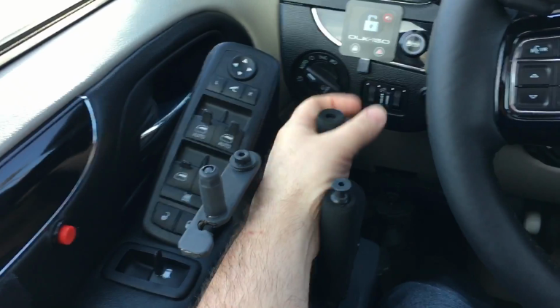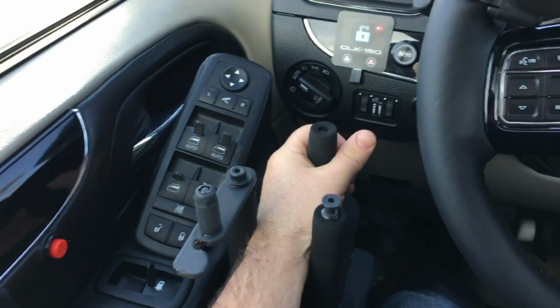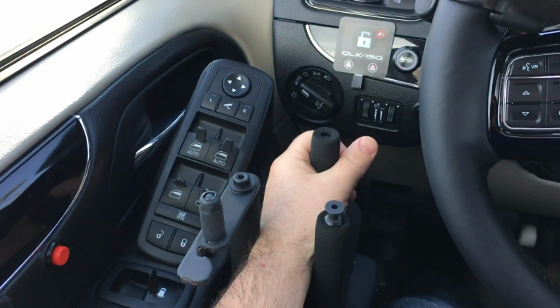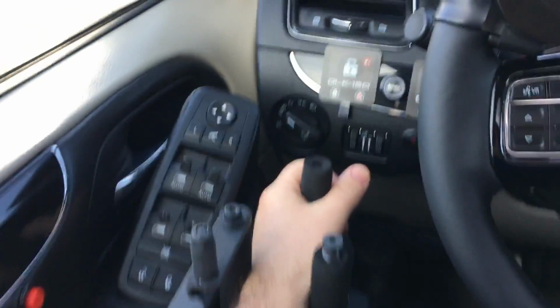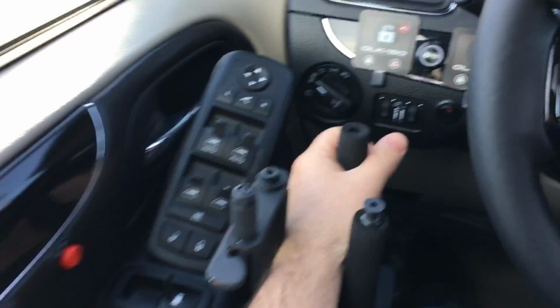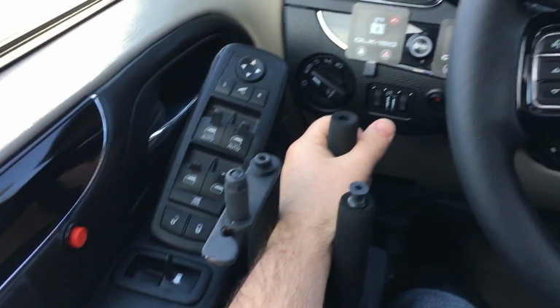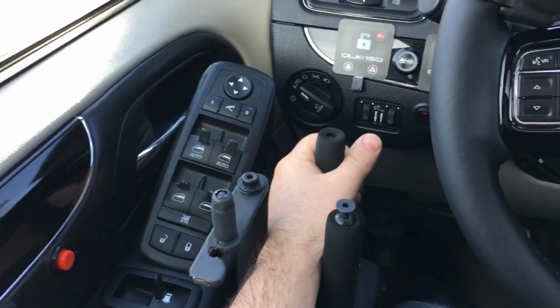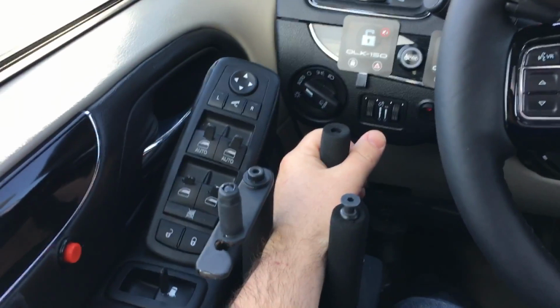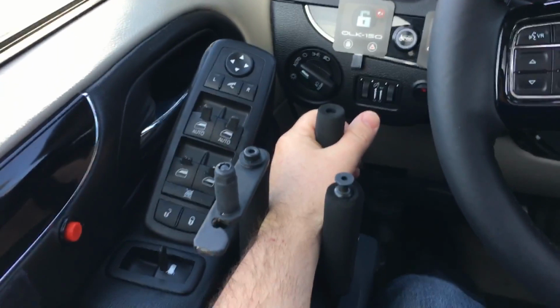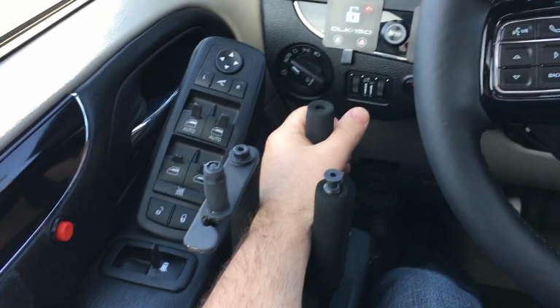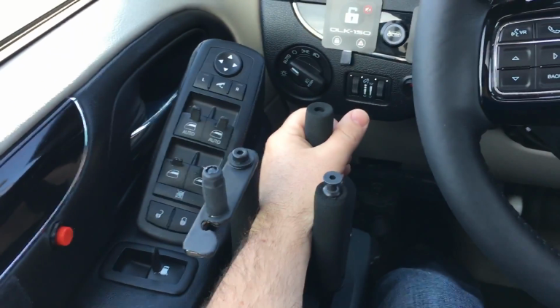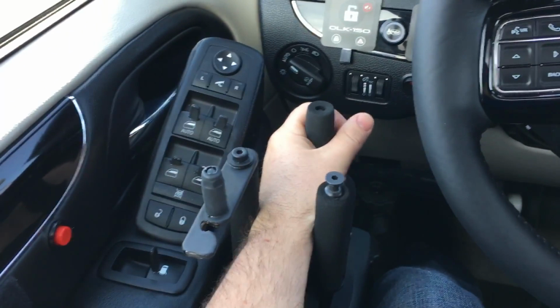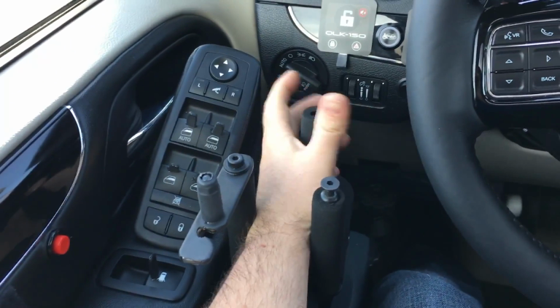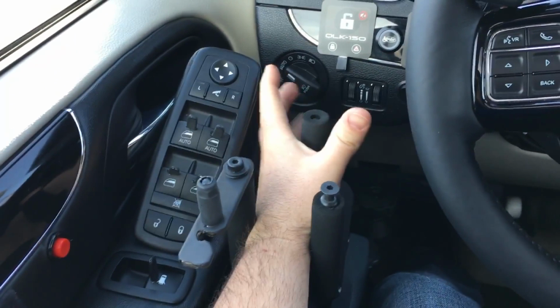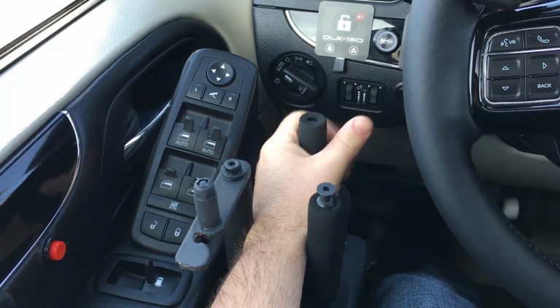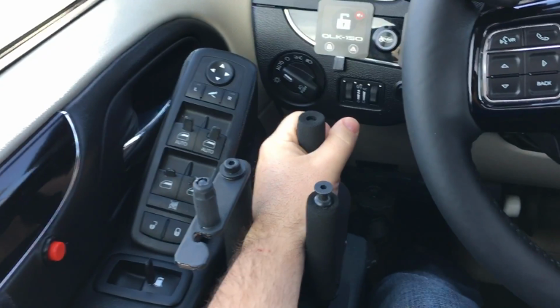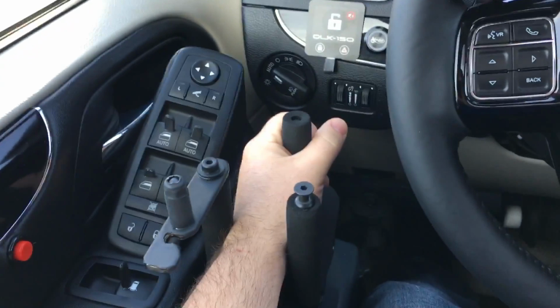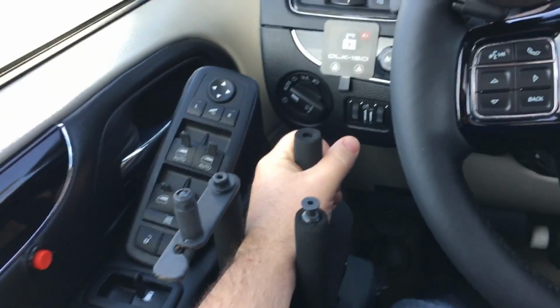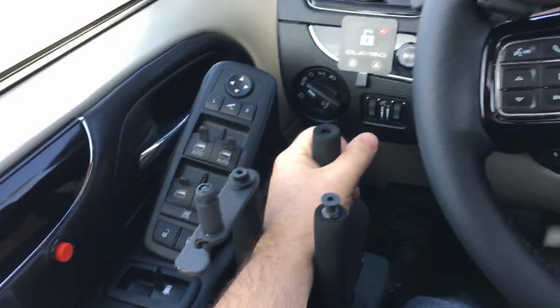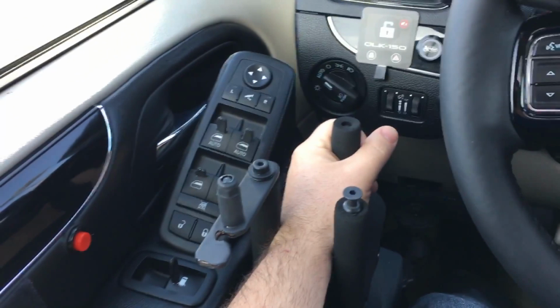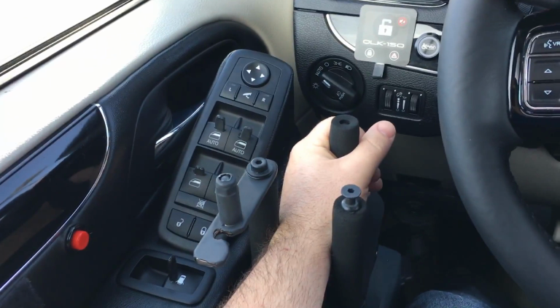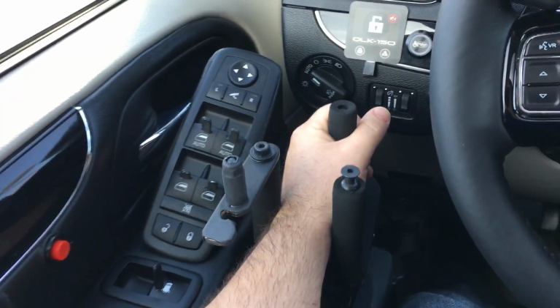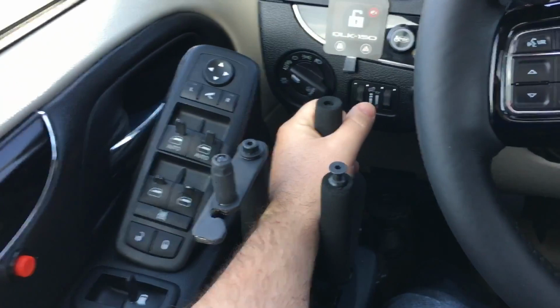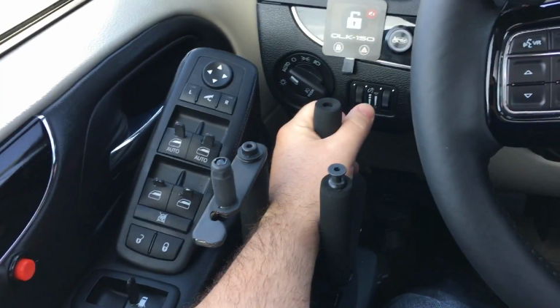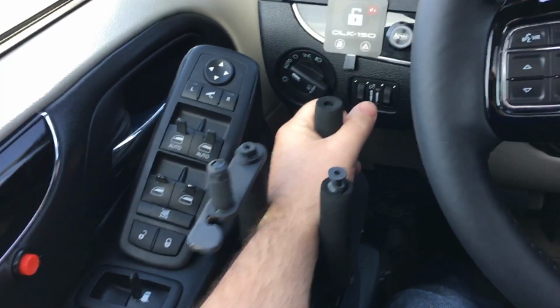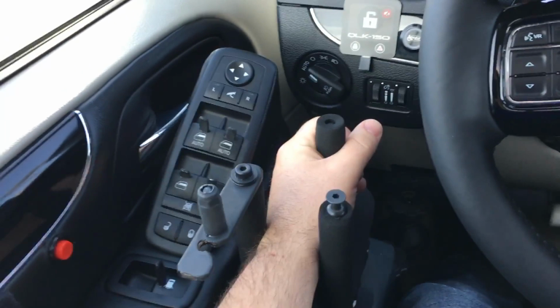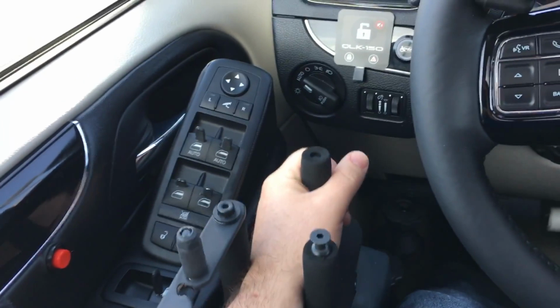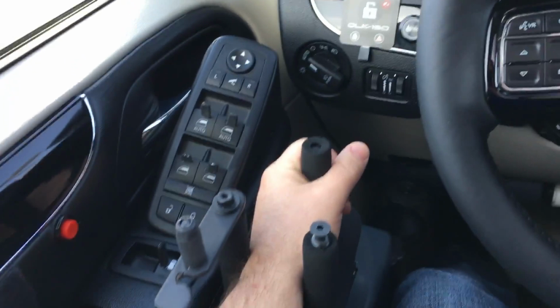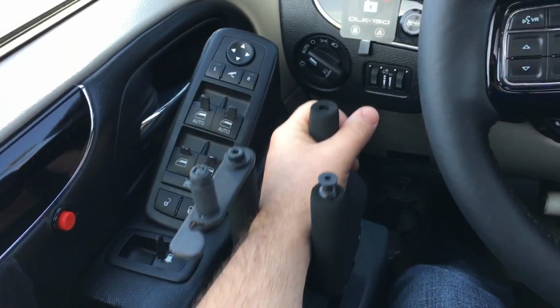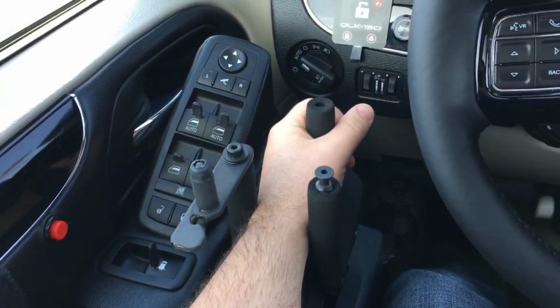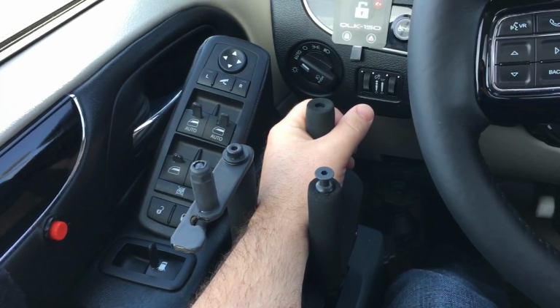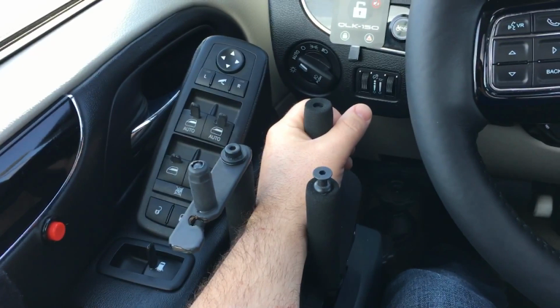We've secured it so the person's hand wouldn't come out of the gas brake easily. Push forward for brake, pull back for acceleration.